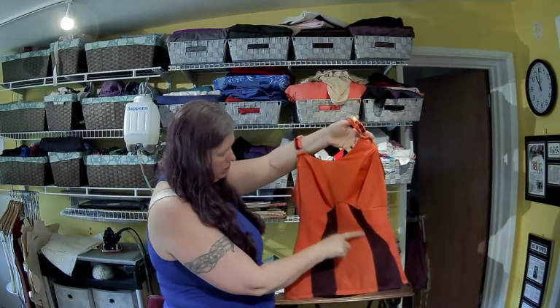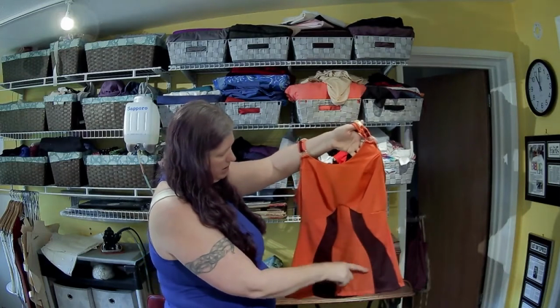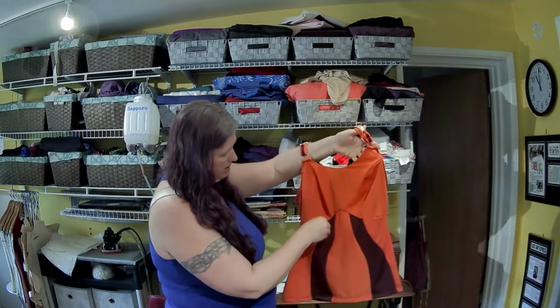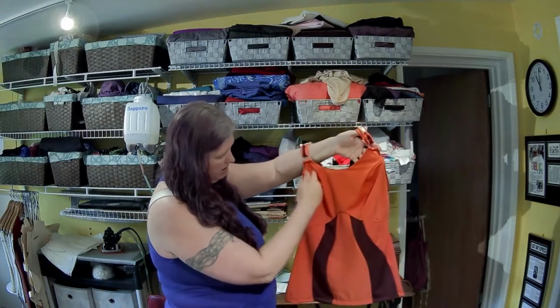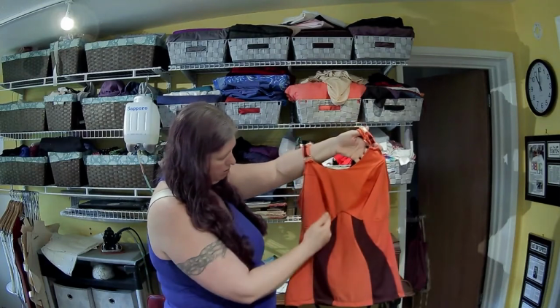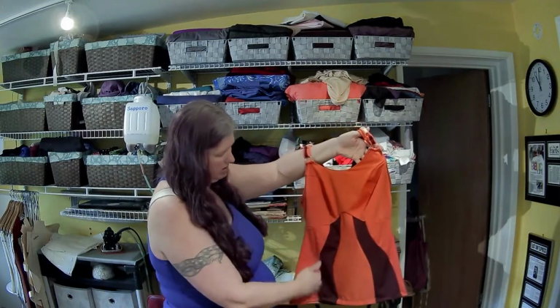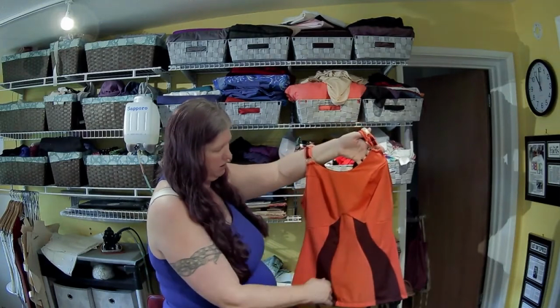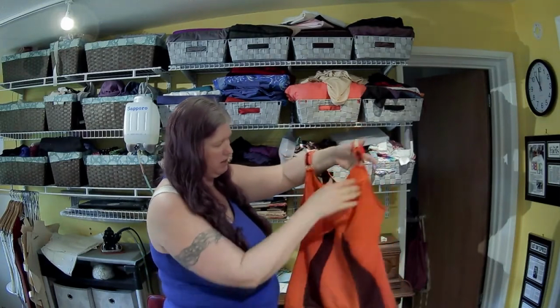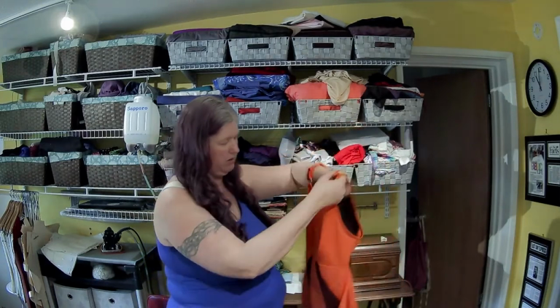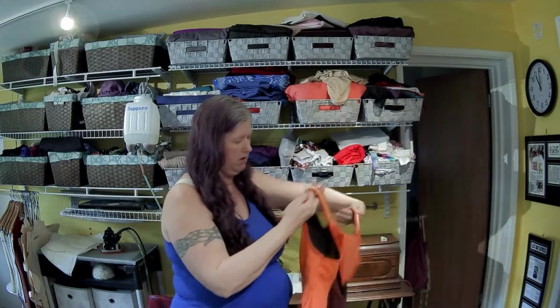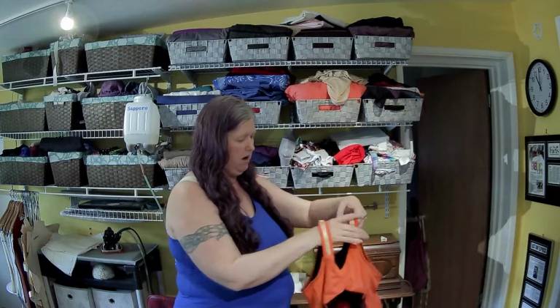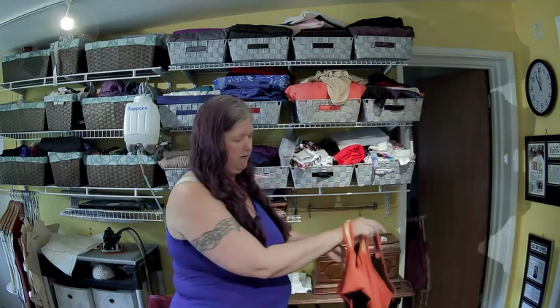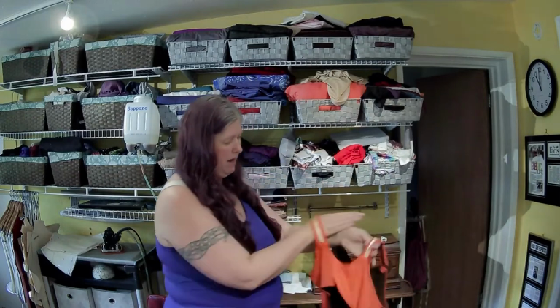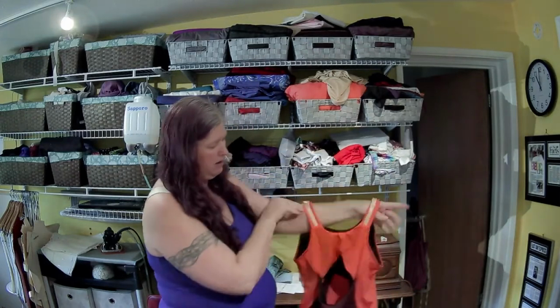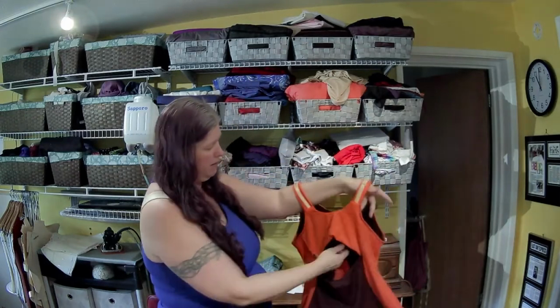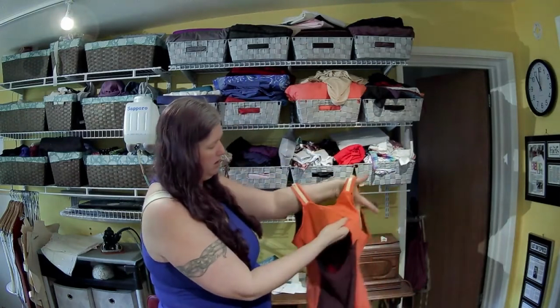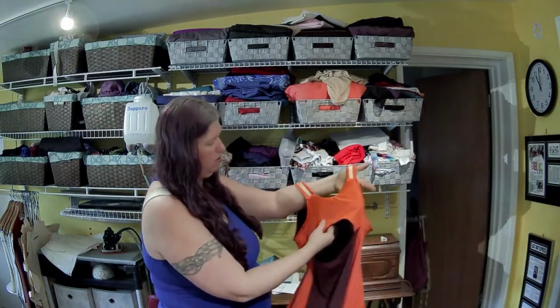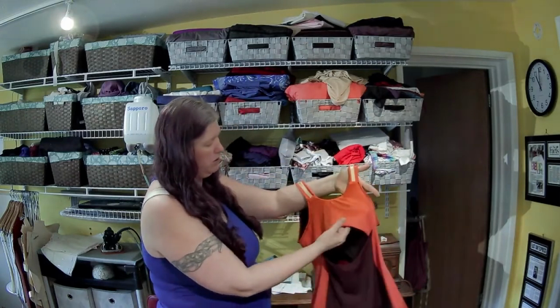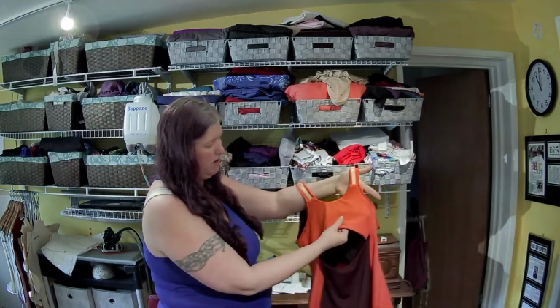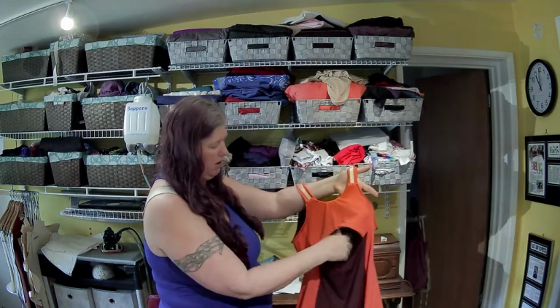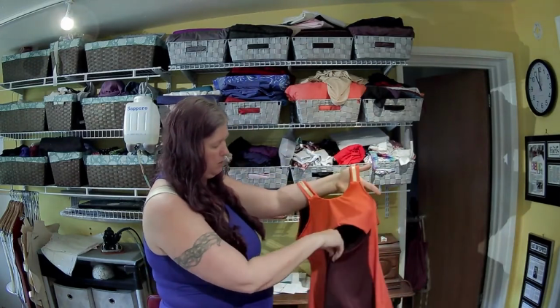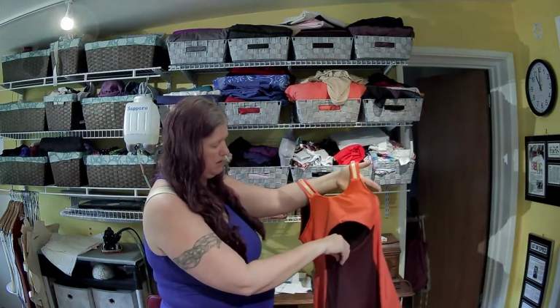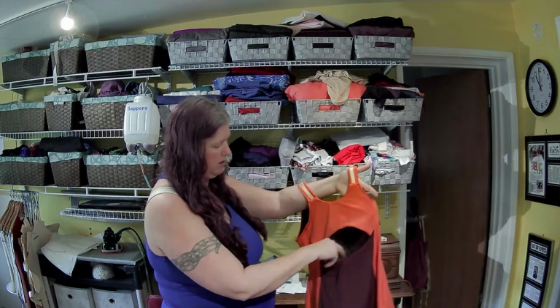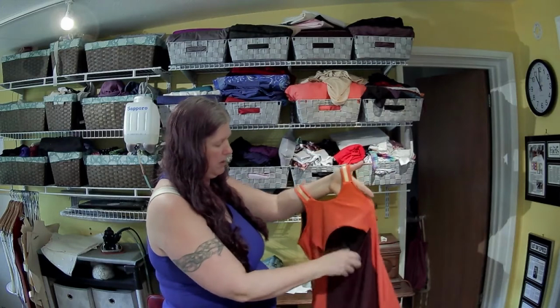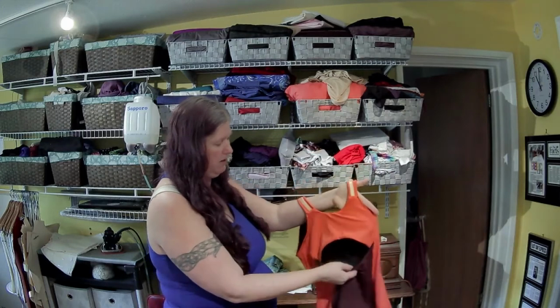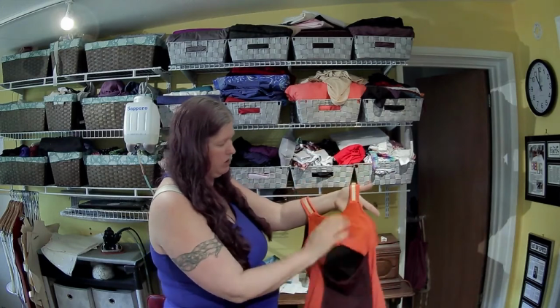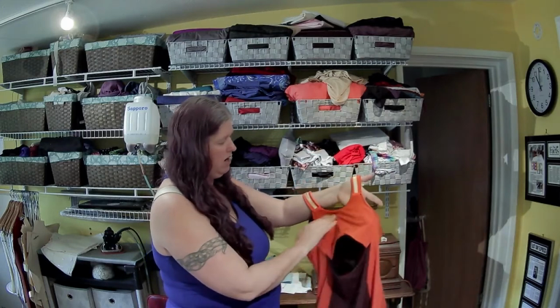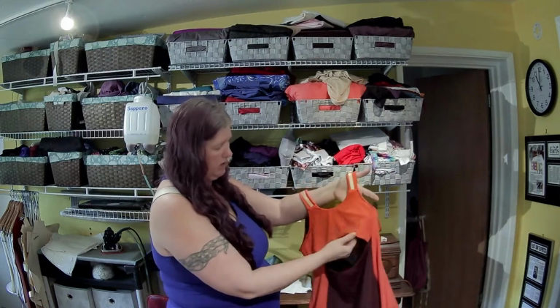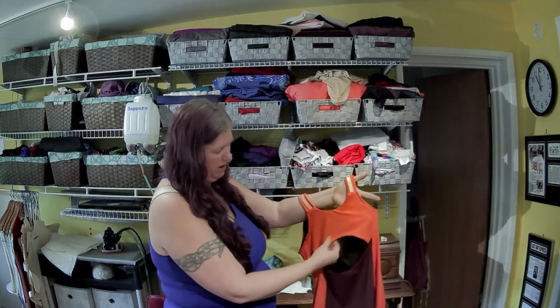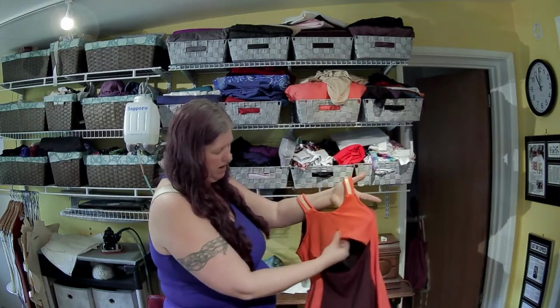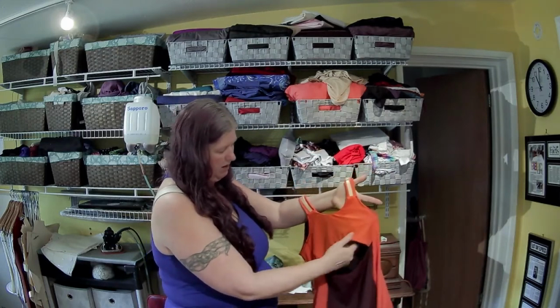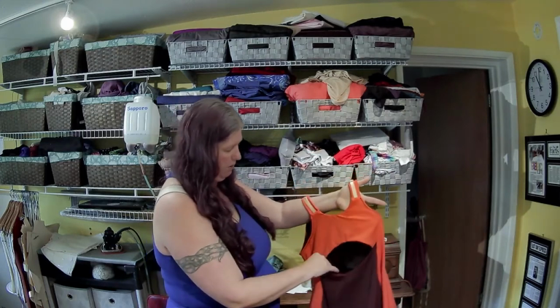I actually combined these and sewed them as the princess panels for the back. I did do full lining on both pieces so that we get a clean finish of the neckline and the opening.